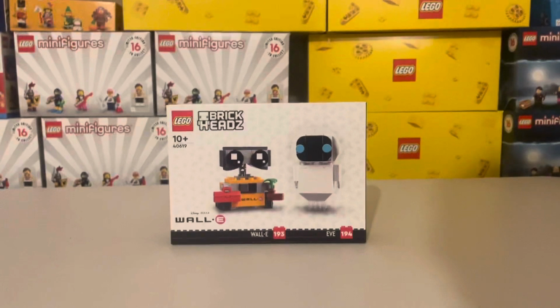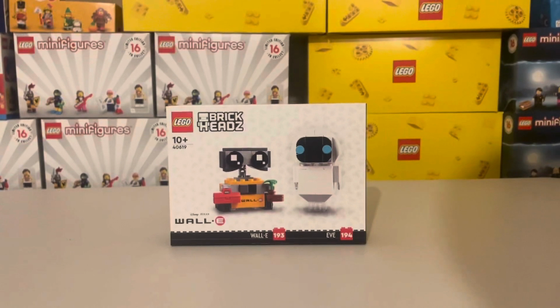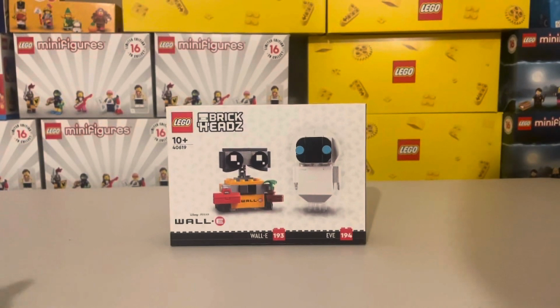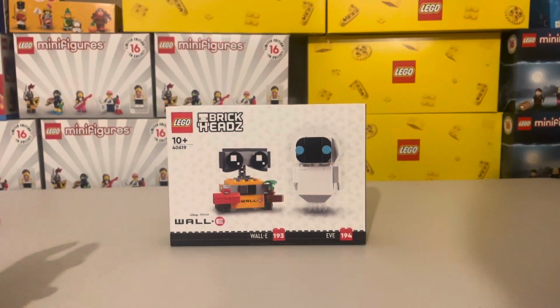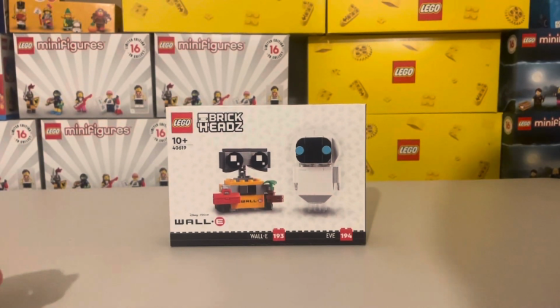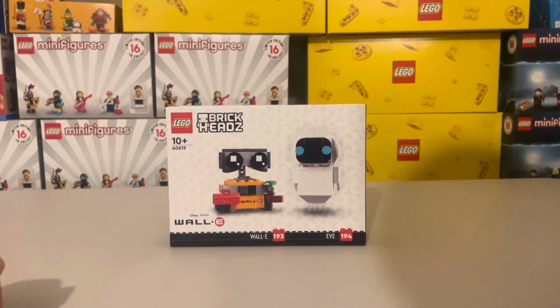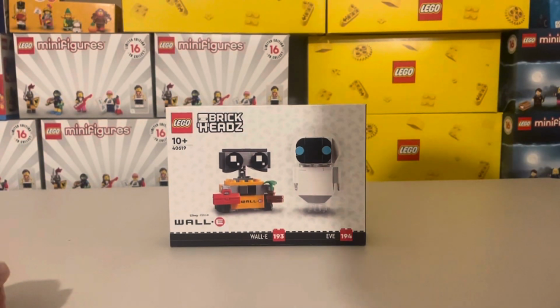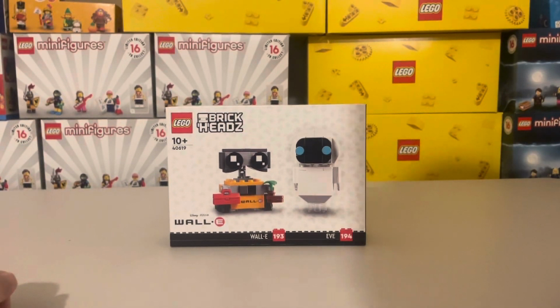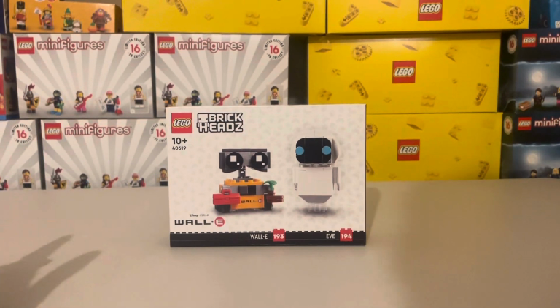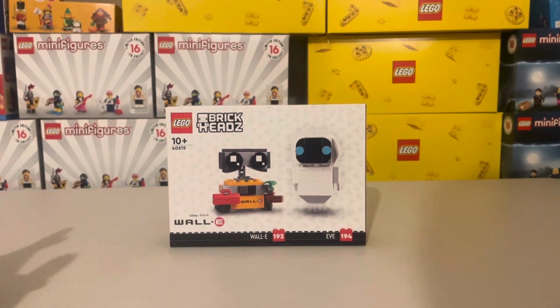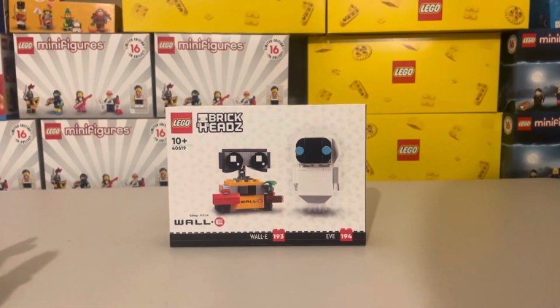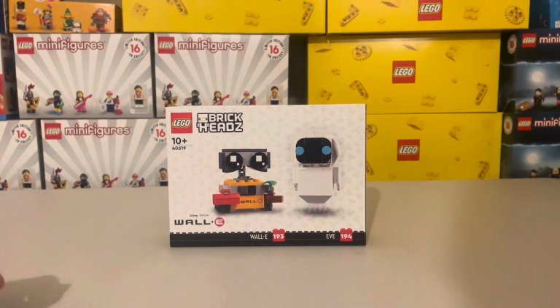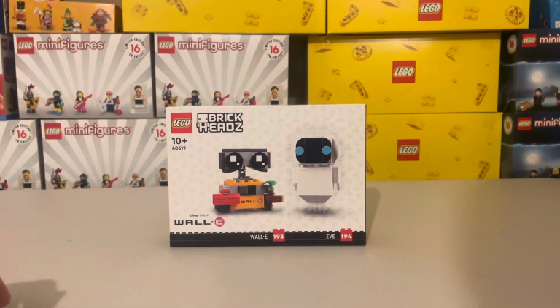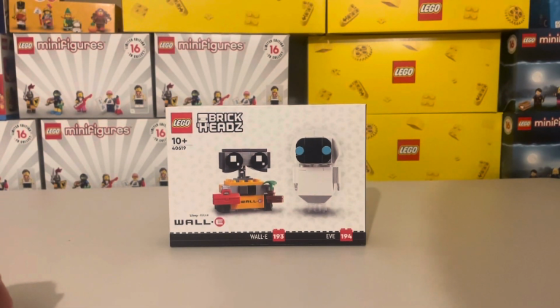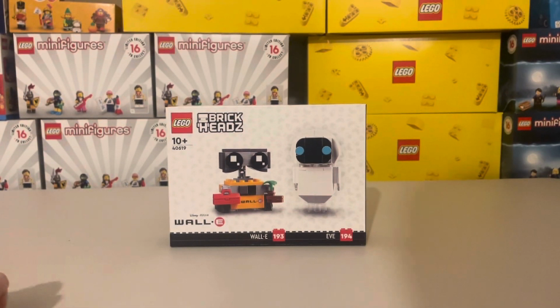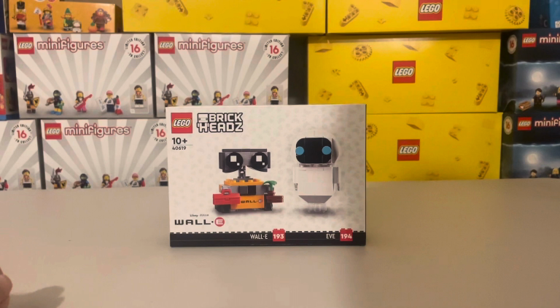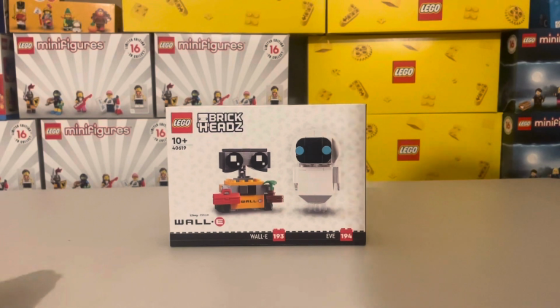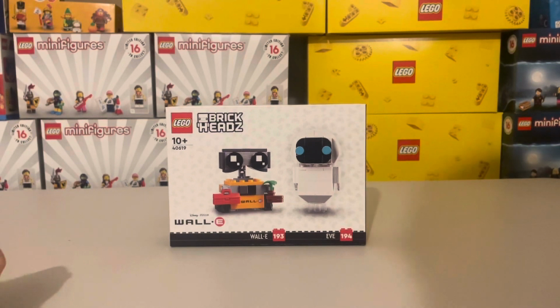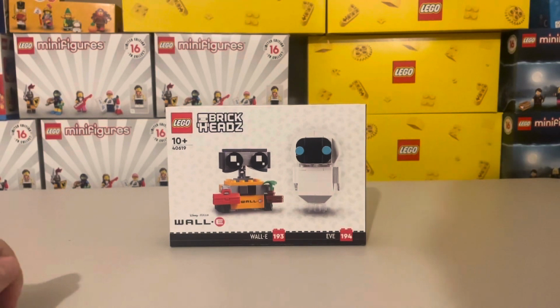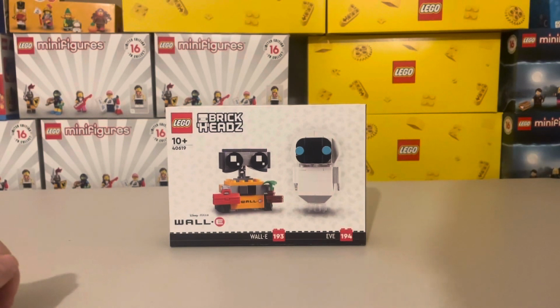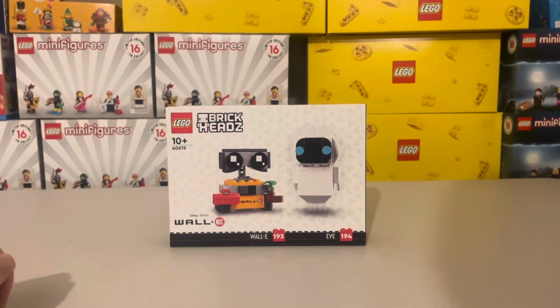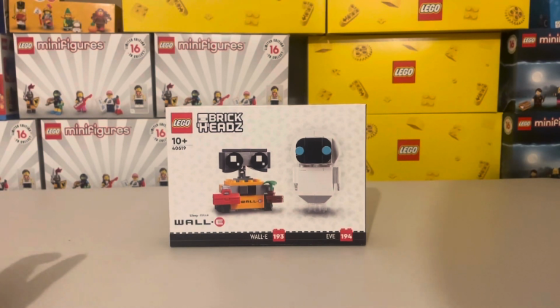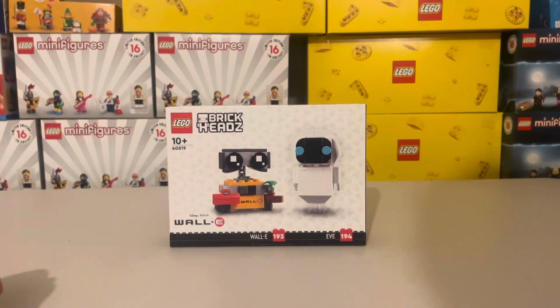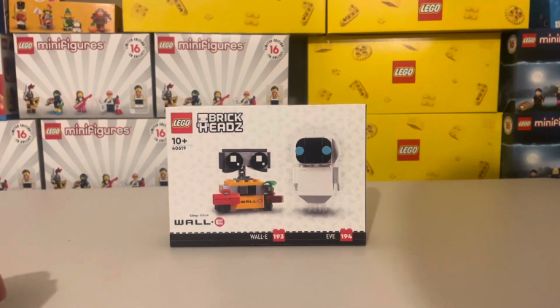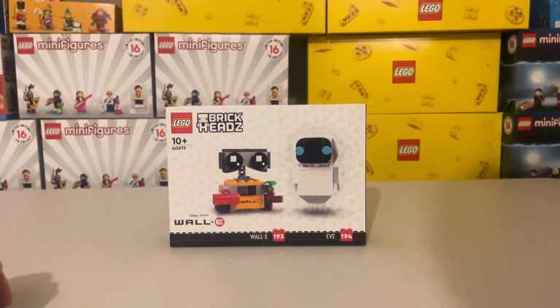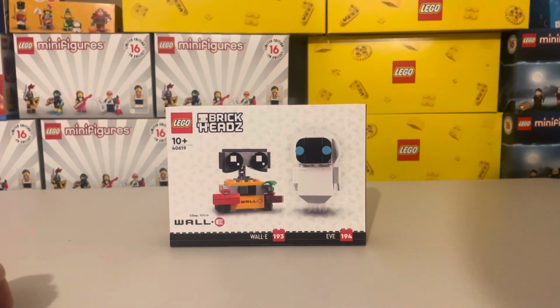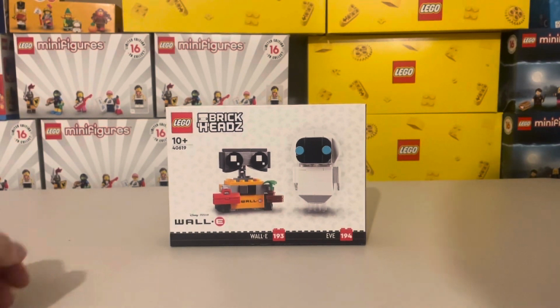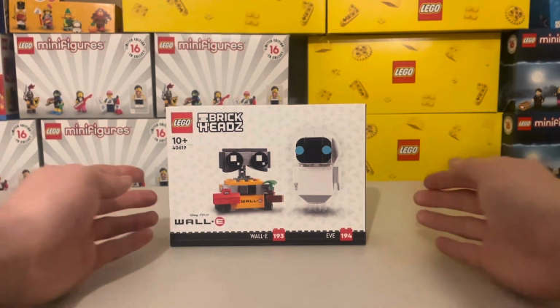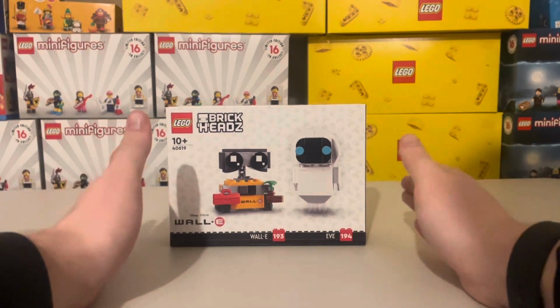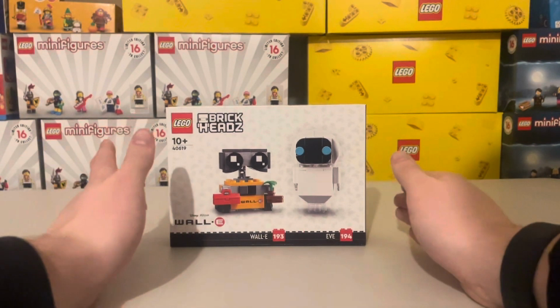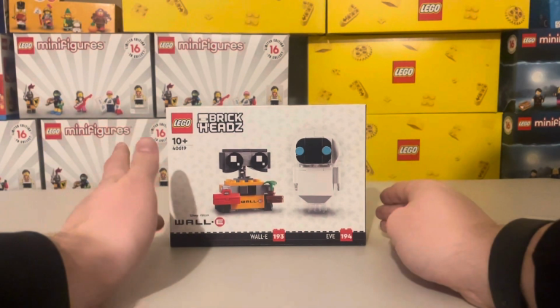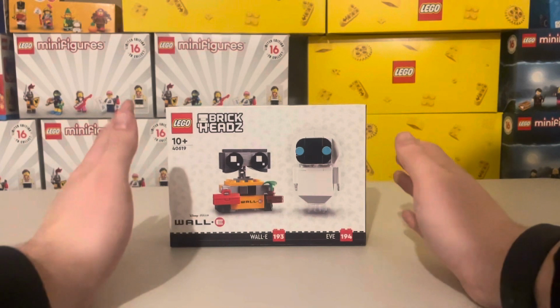Hello and welcome to a review of set 40619. This is the WALL-E and EVA Brickheads, Brickheads number 193 and 194. These were released March 1st and cost £13.50 or $15 I believe.